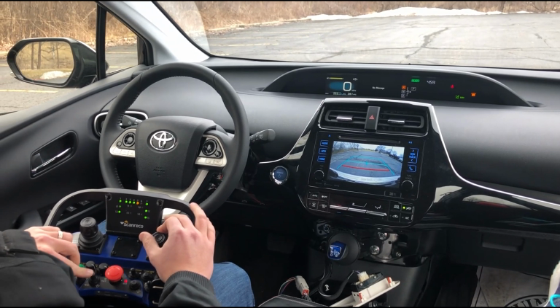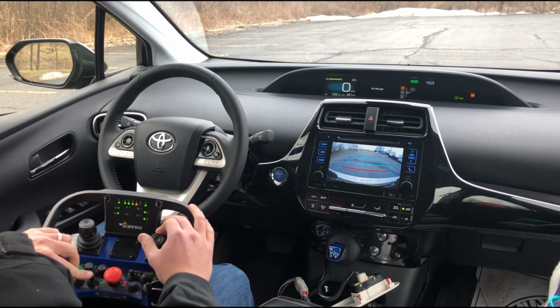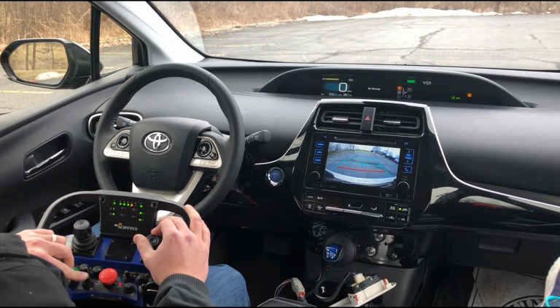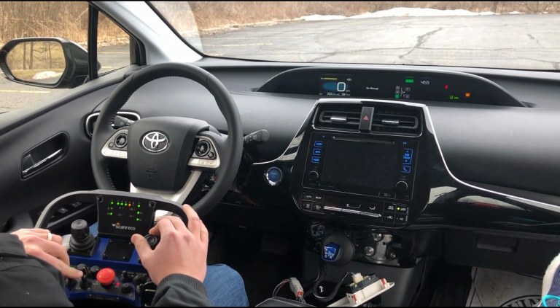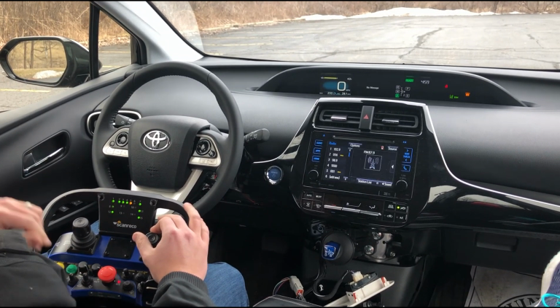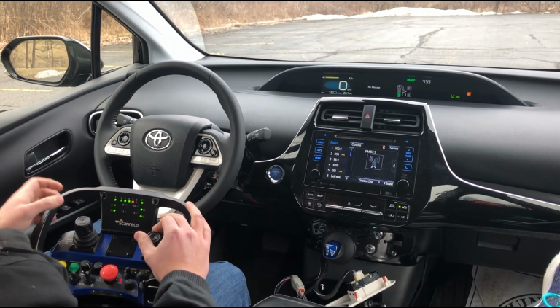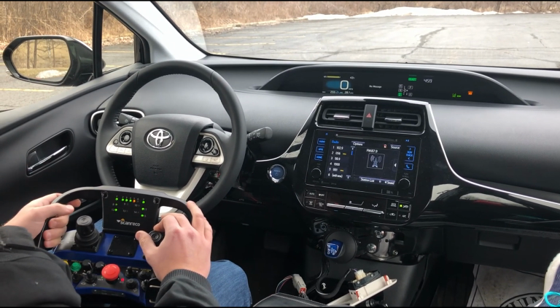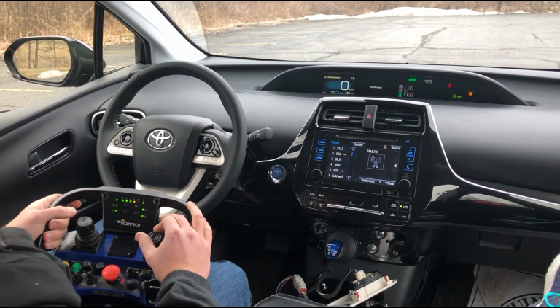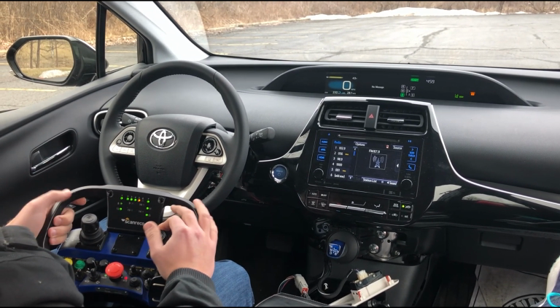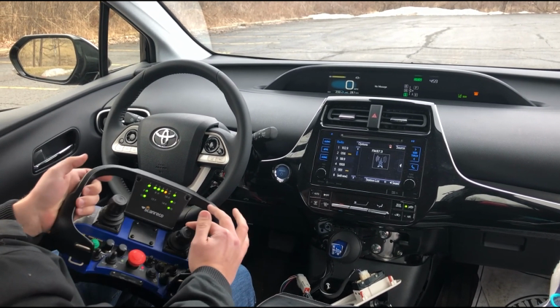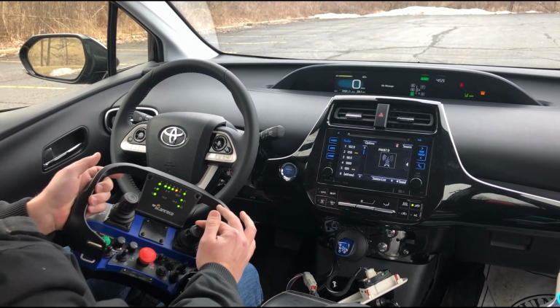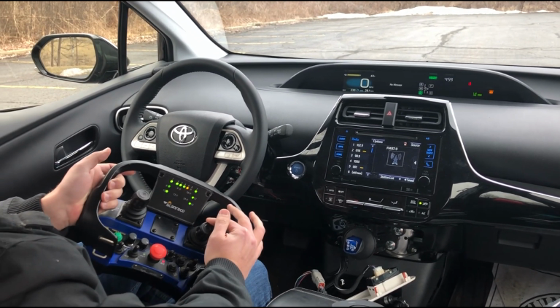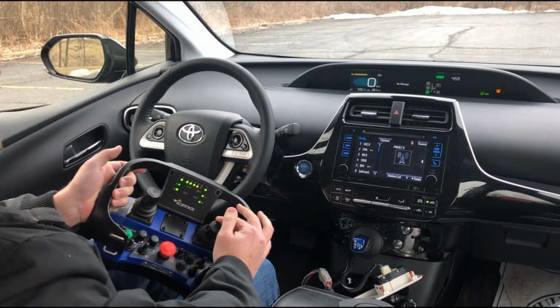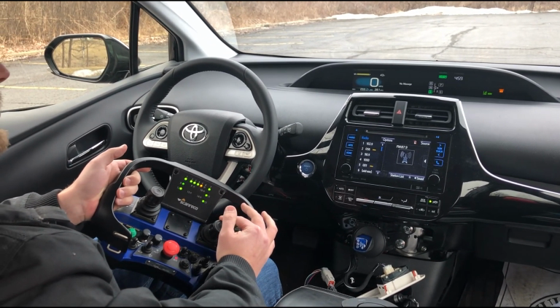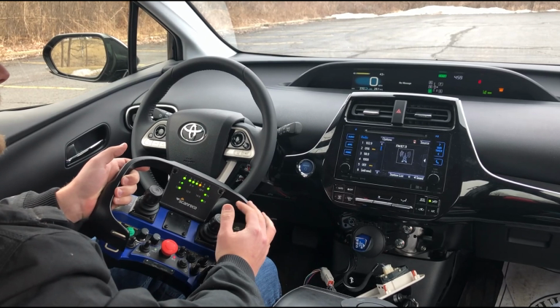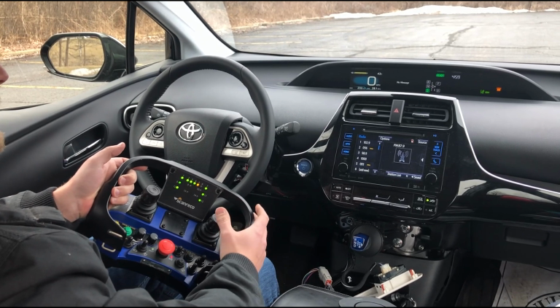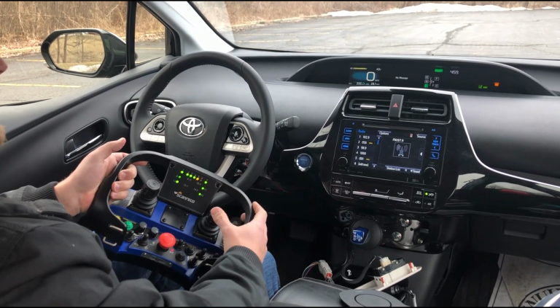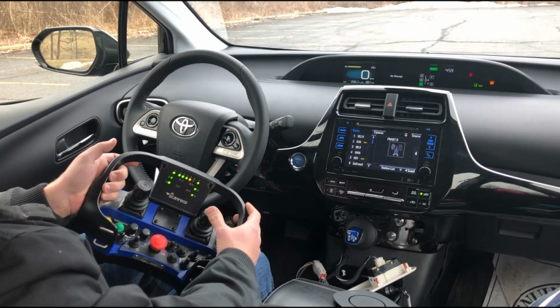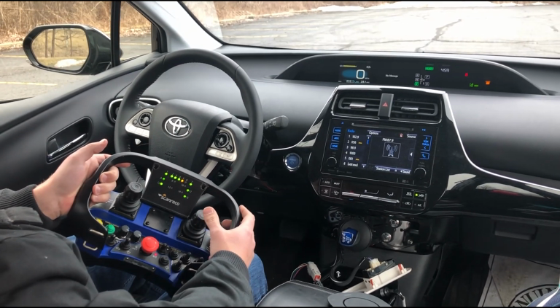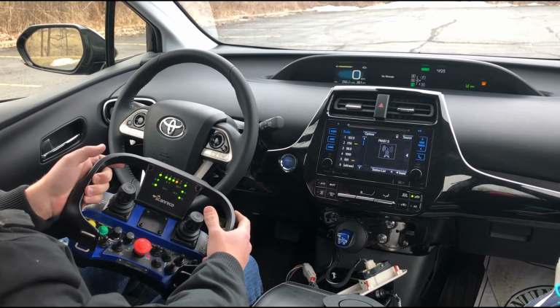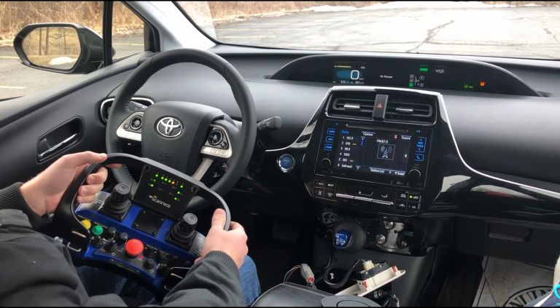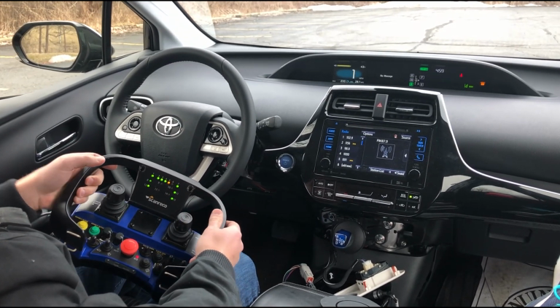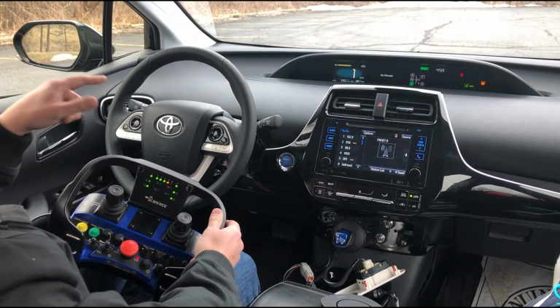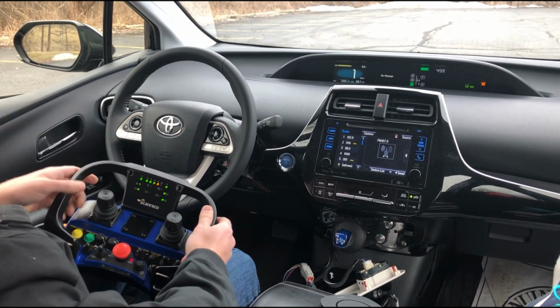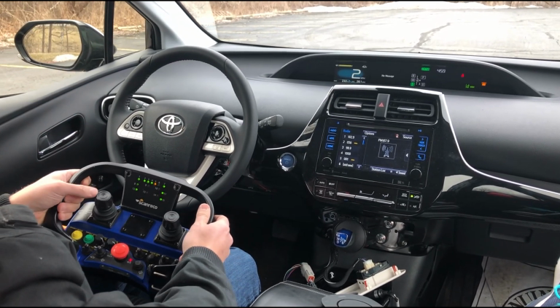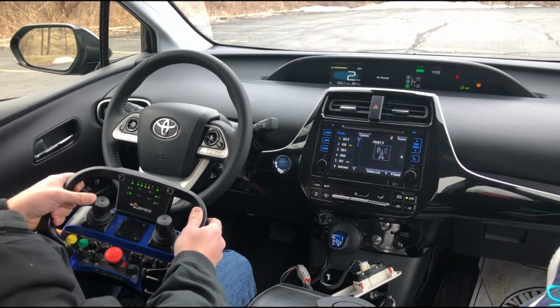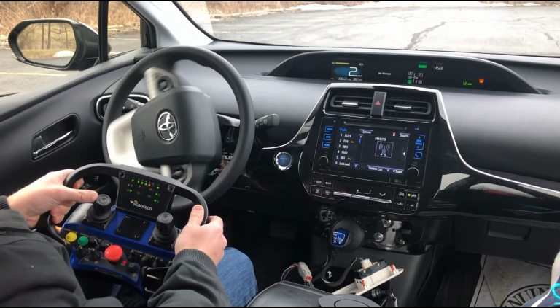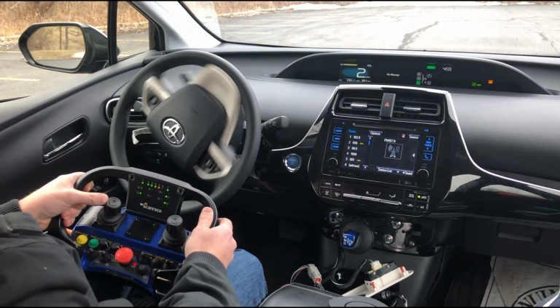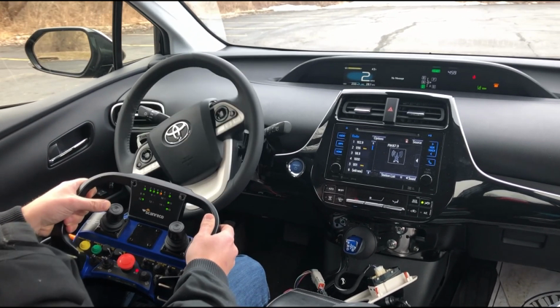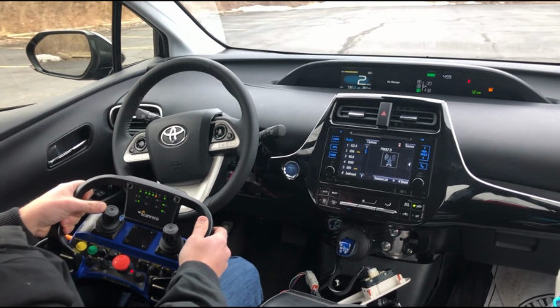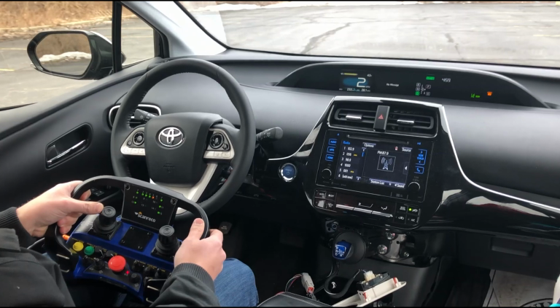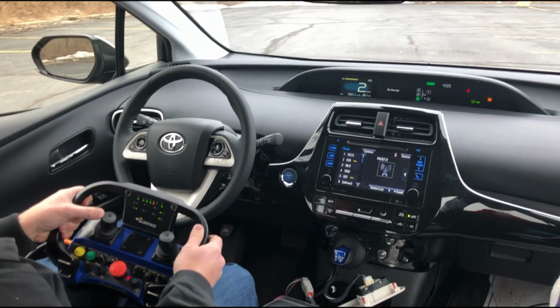It will start to drive, and I have the brake held down right now. If I let off the brake it'll start to roll — you can see the steering wheel moving — so I can control this with the joystick.